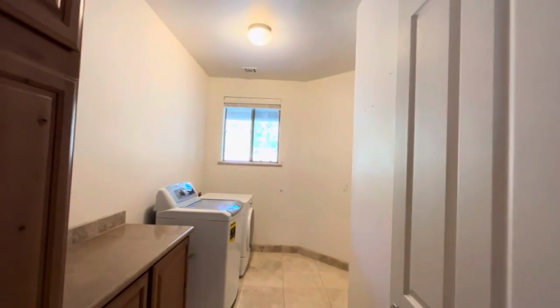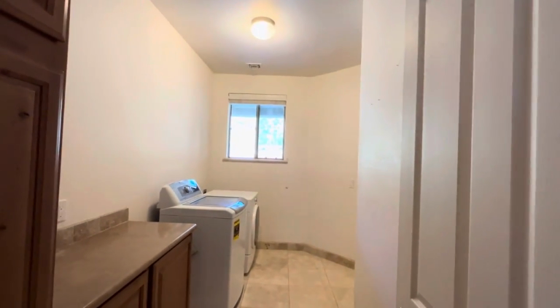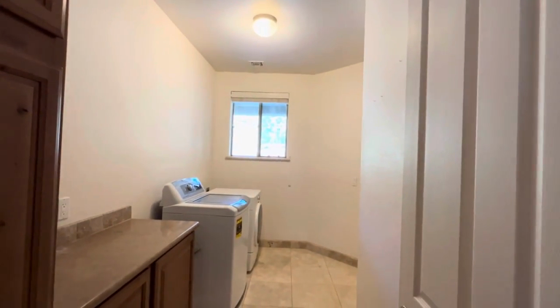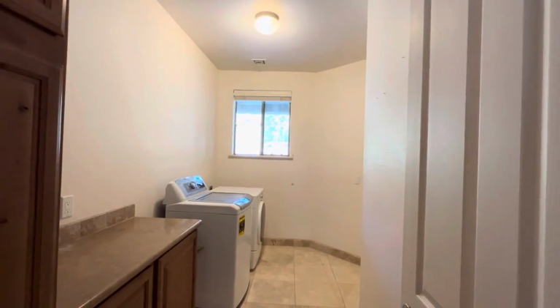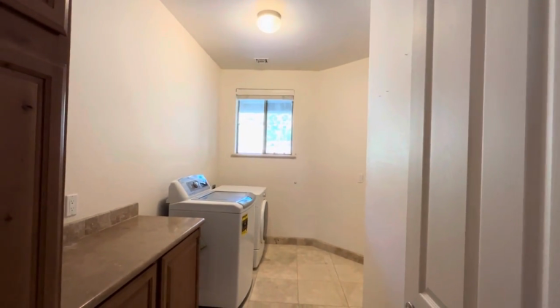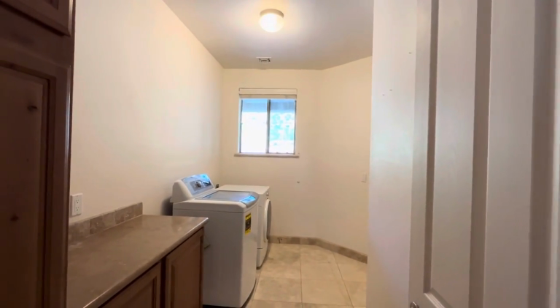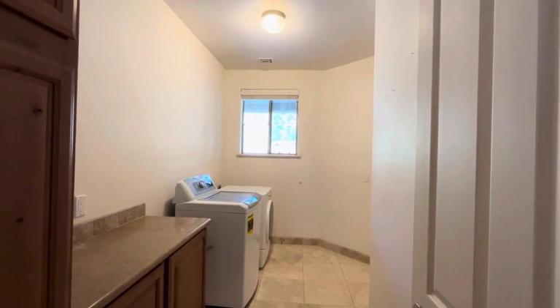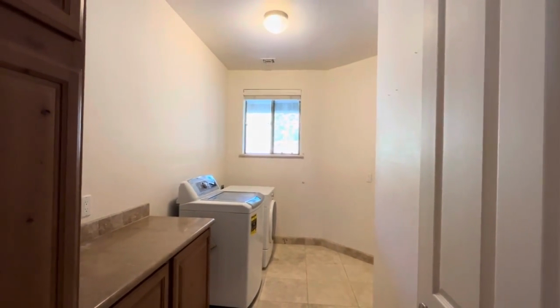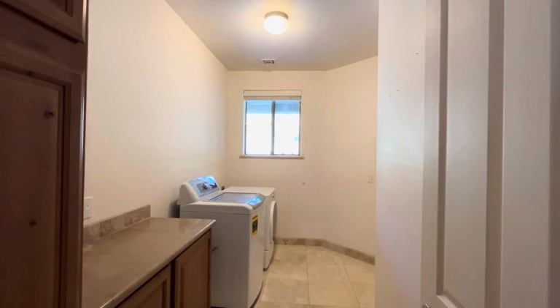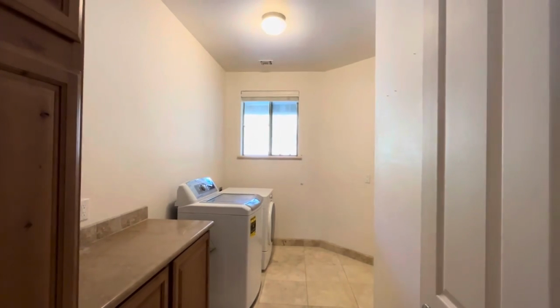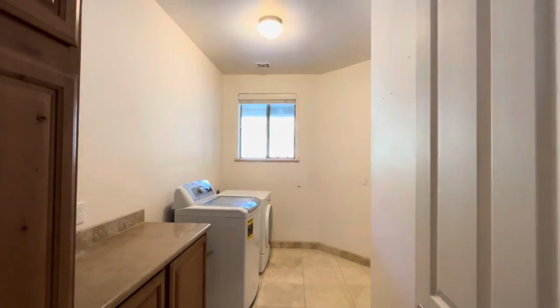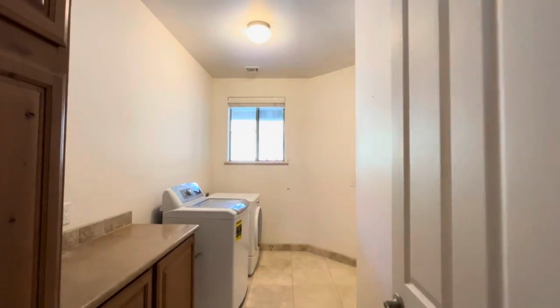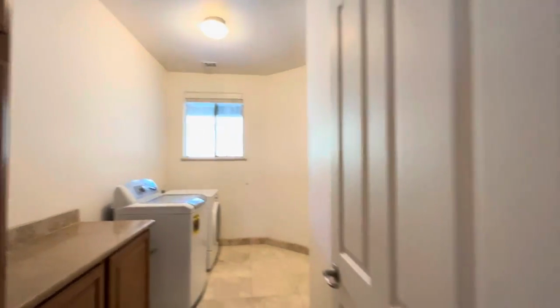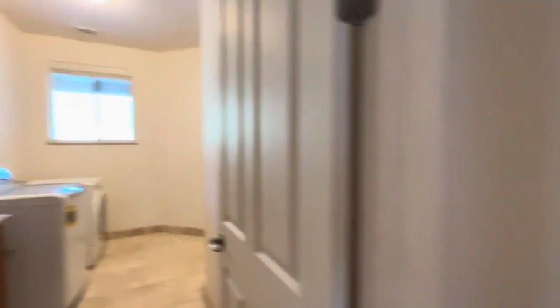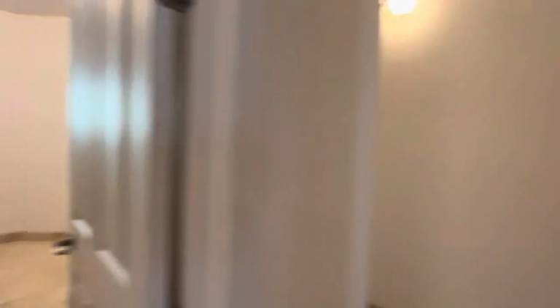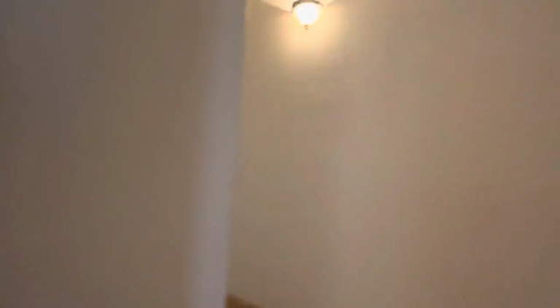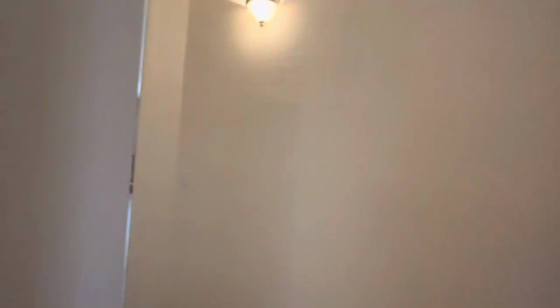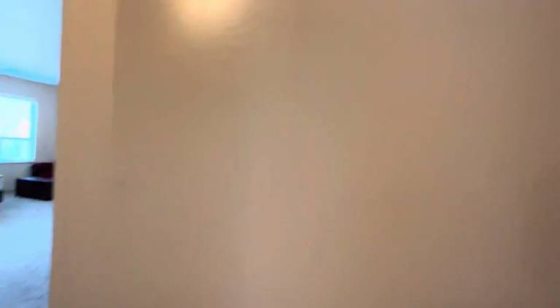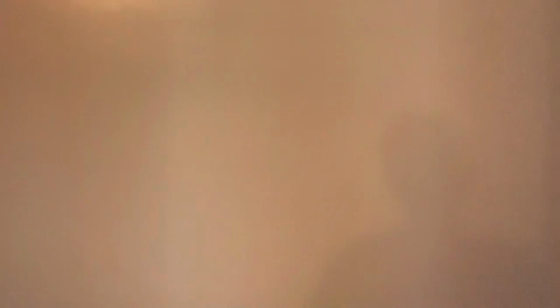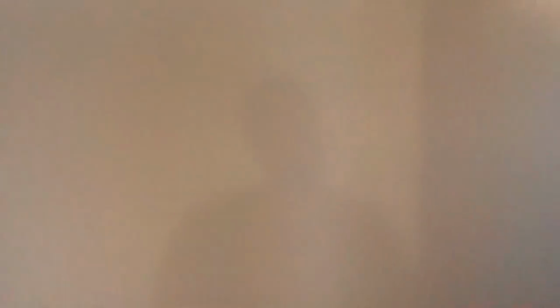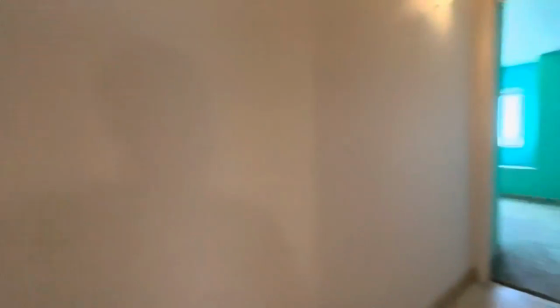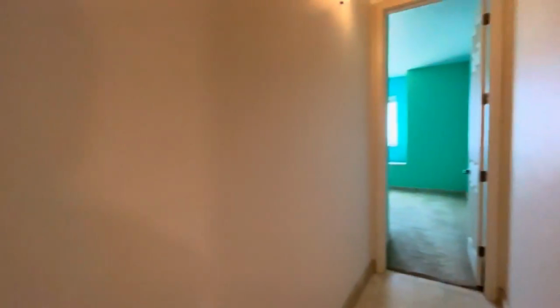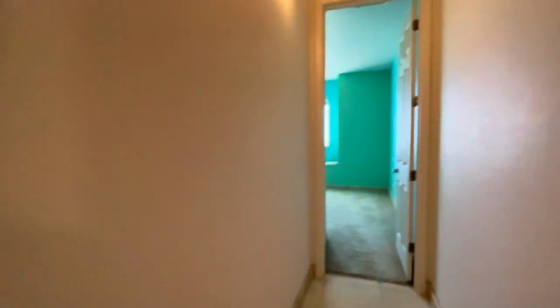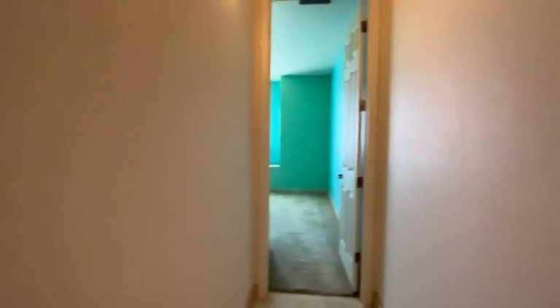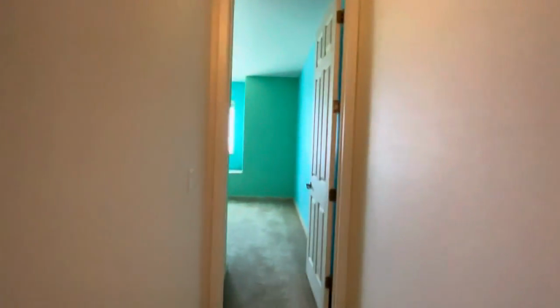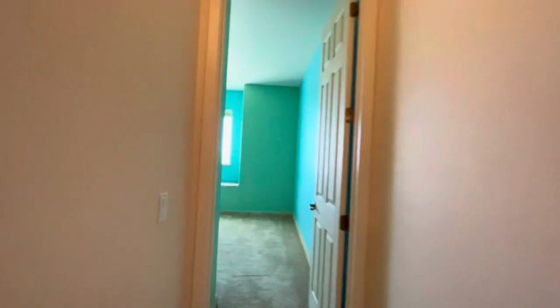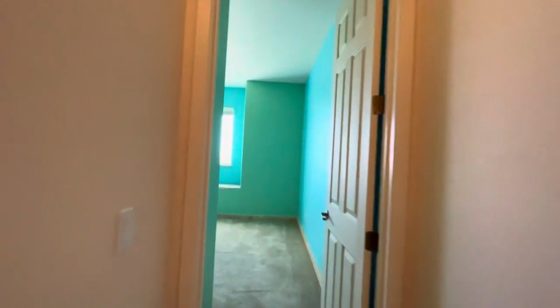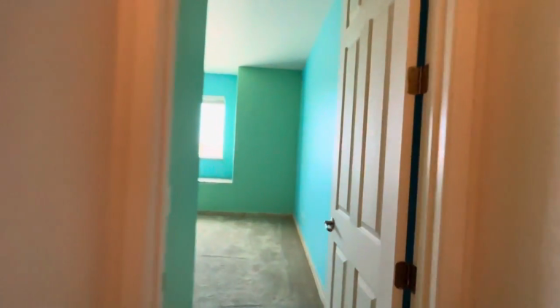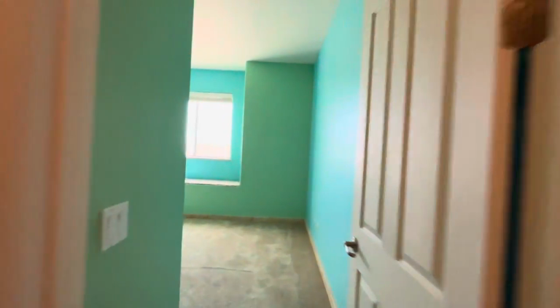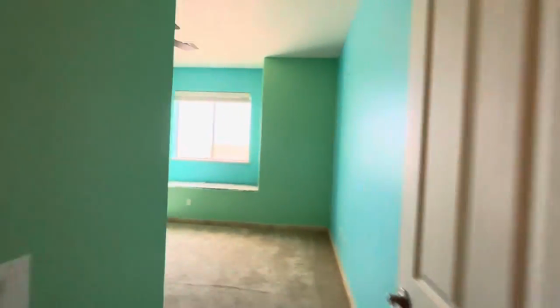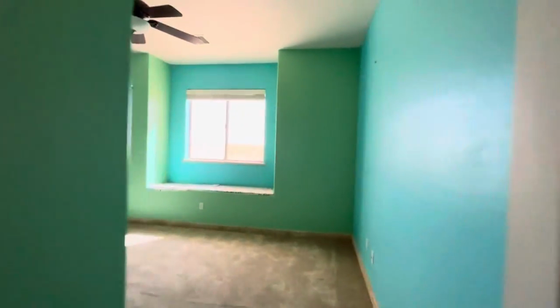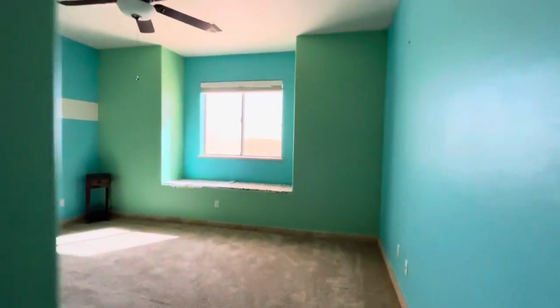The laundry room is kind of right smack in the middle of all the bedrooms — nicely sized. And then over here we have bedroom number three.